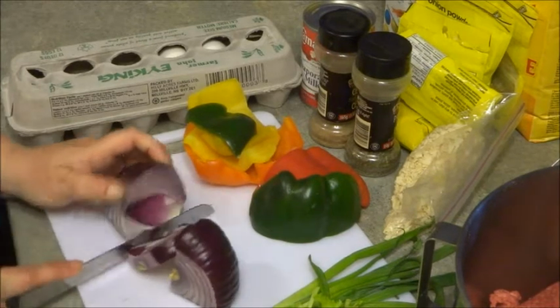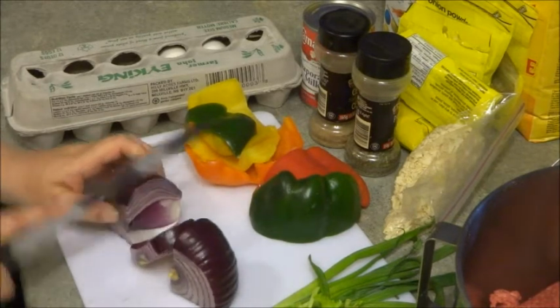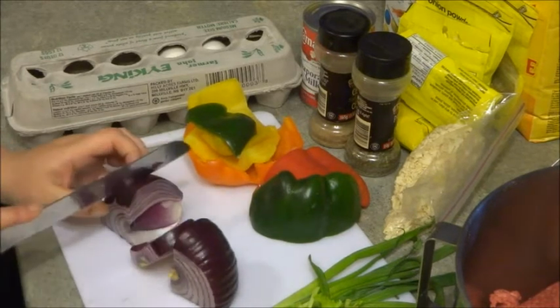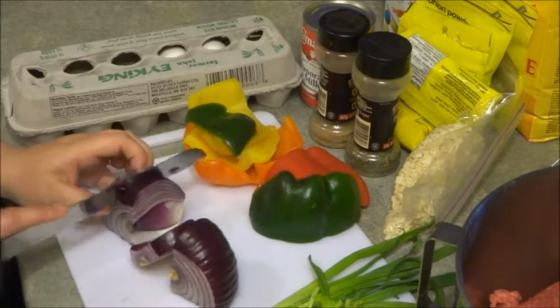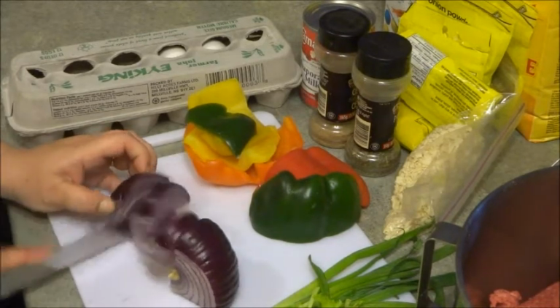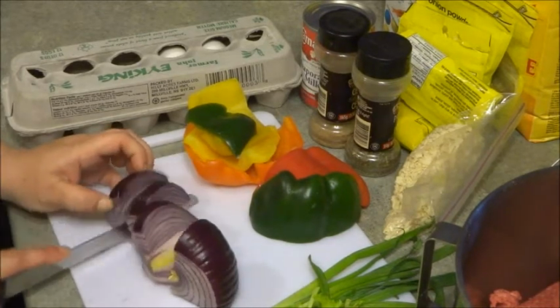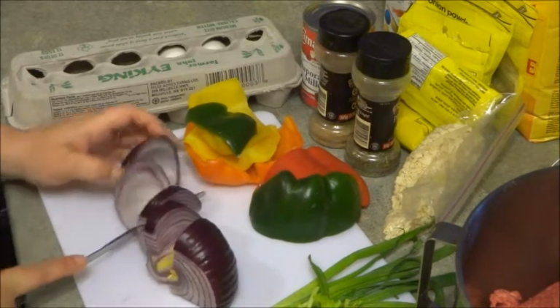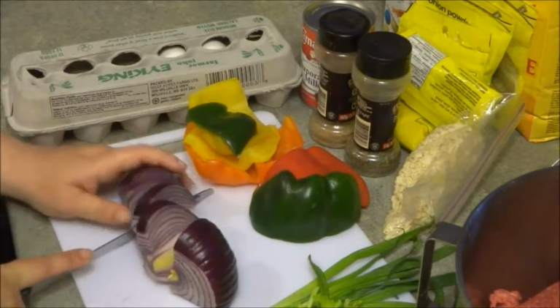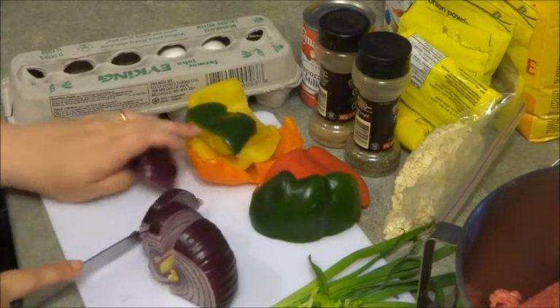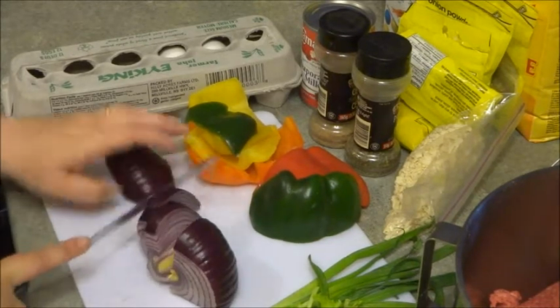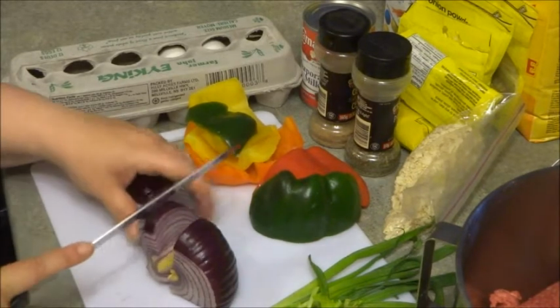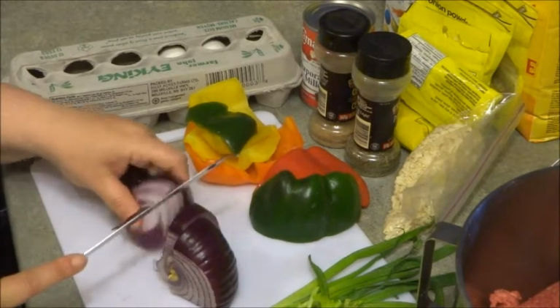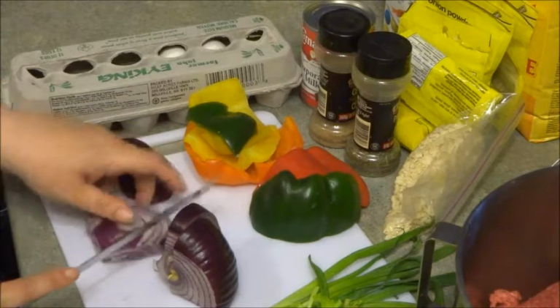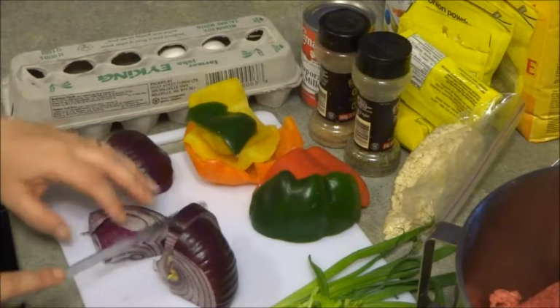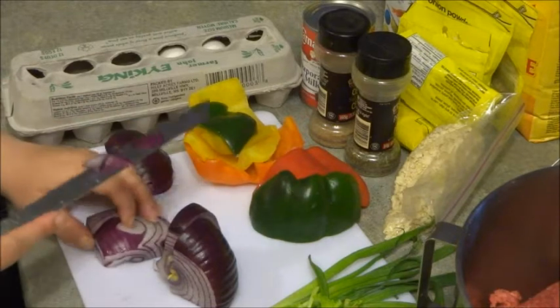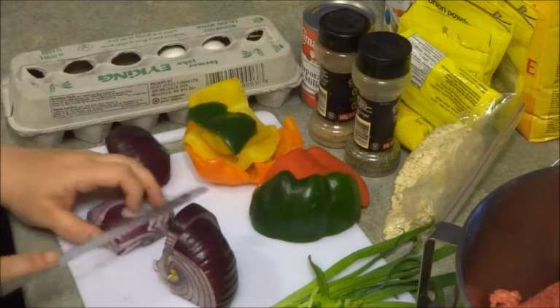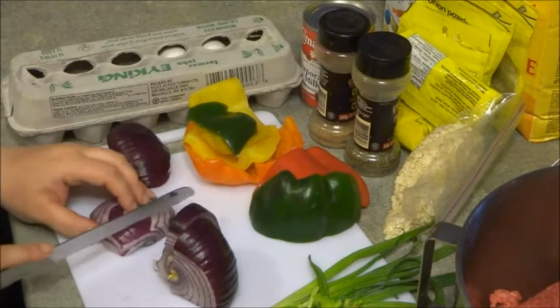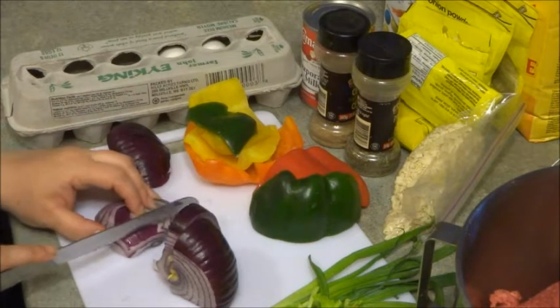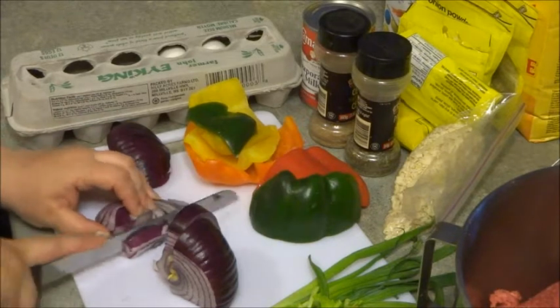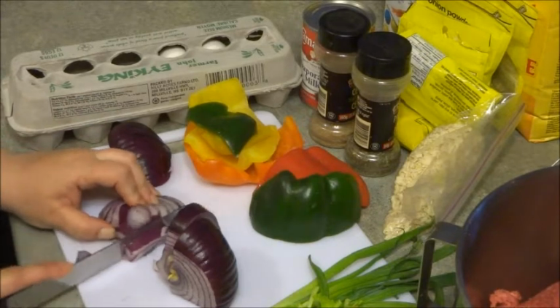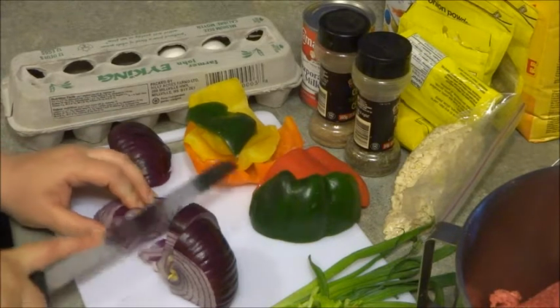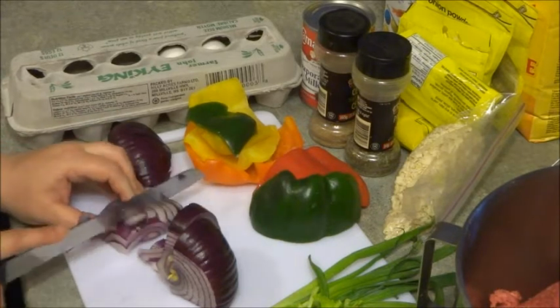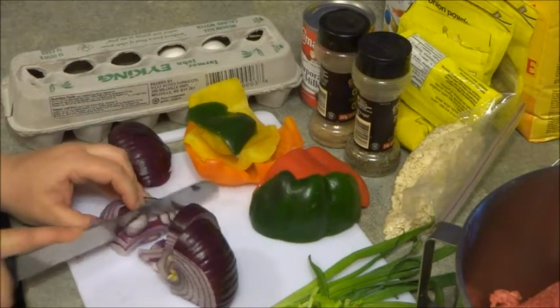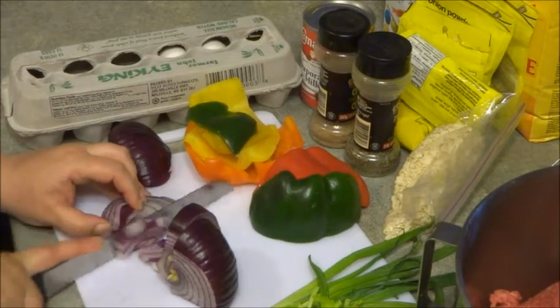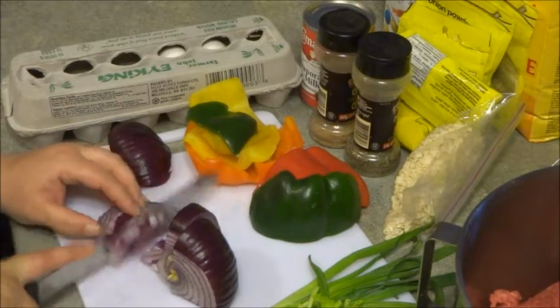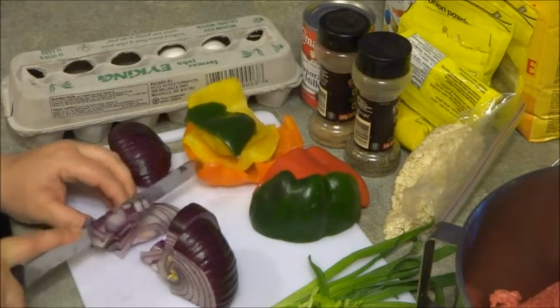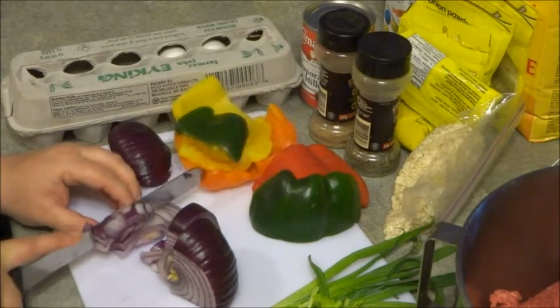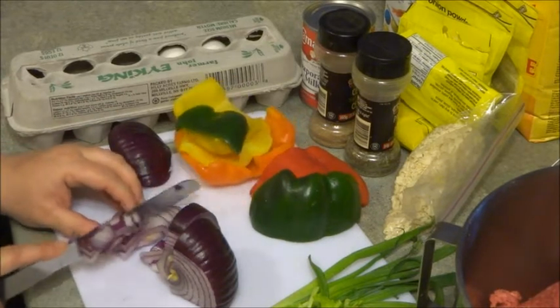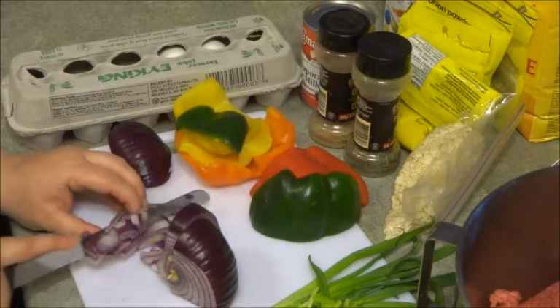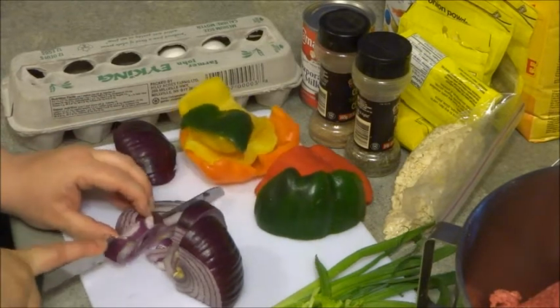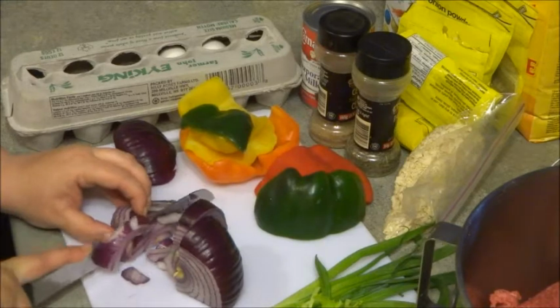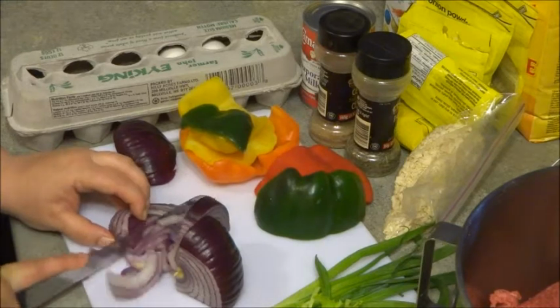We're just going to start cutting up the onions, and you're going to want to be careful because this knife is really sharp. Depending on what kind of knife you're using, you don't want to get cut.